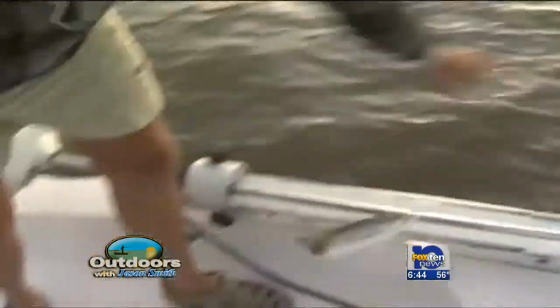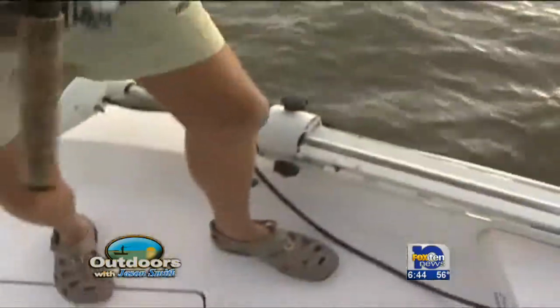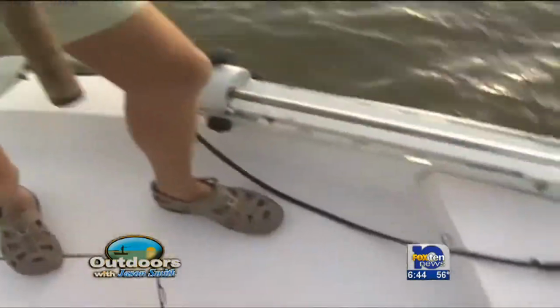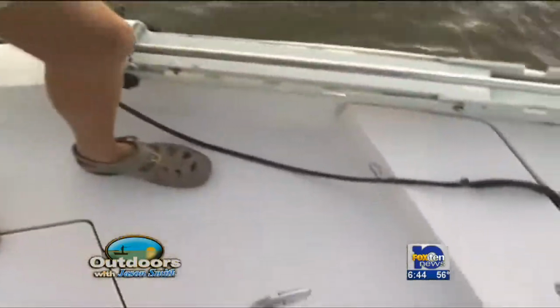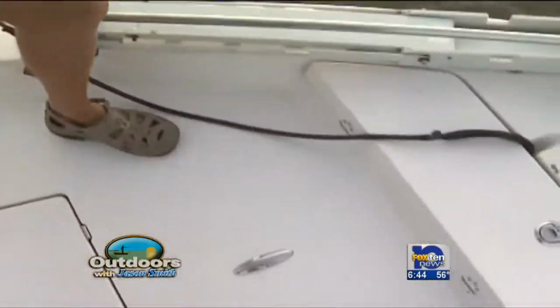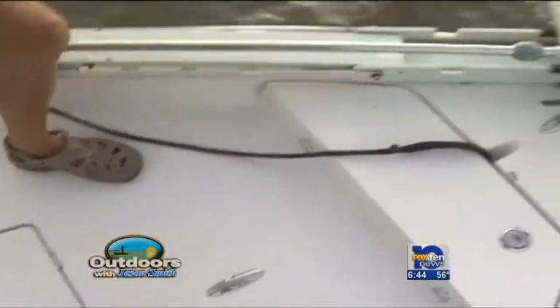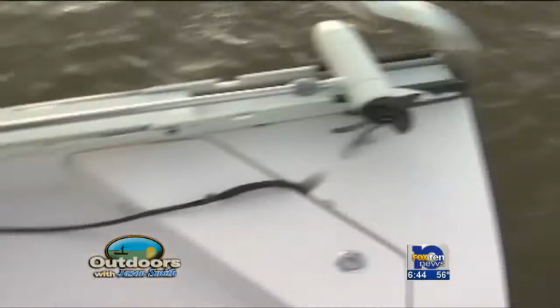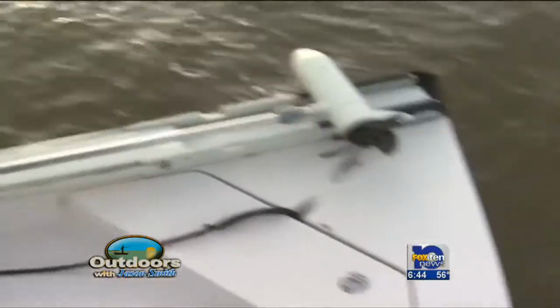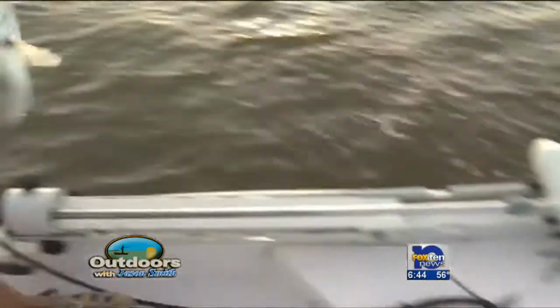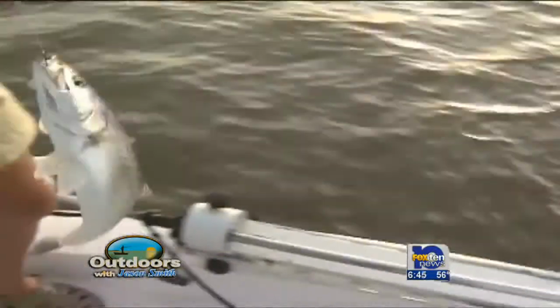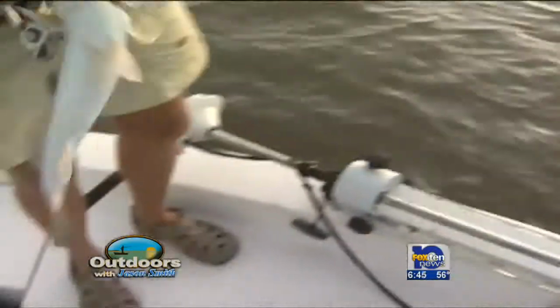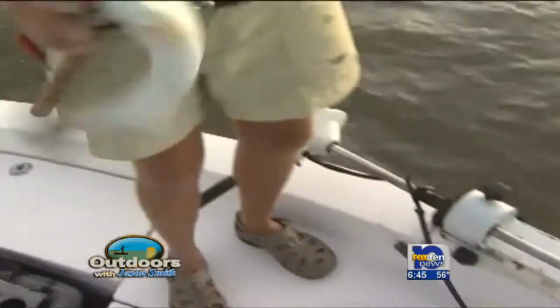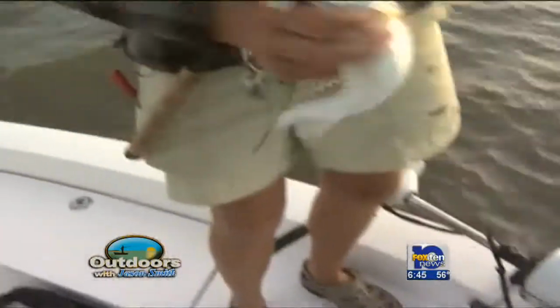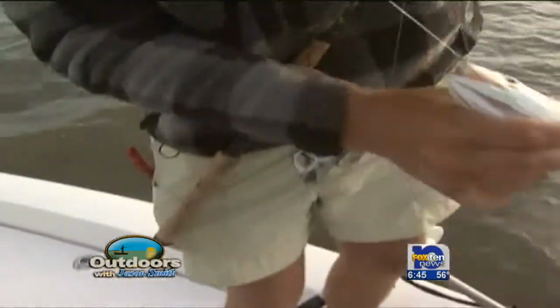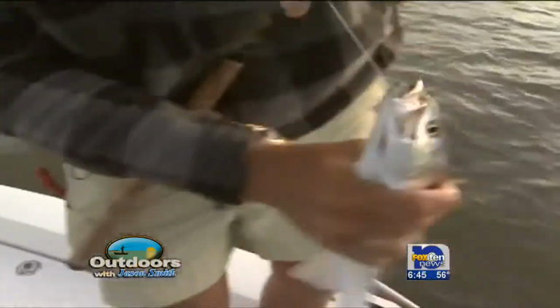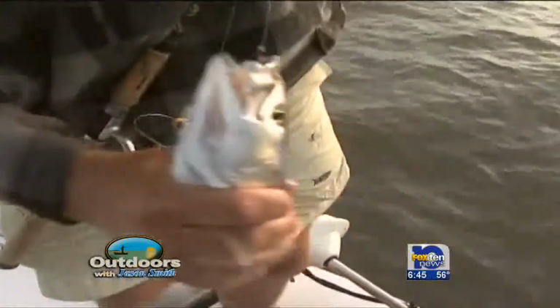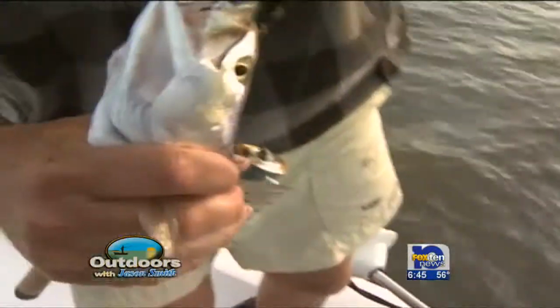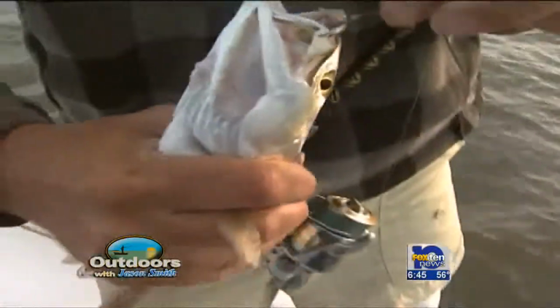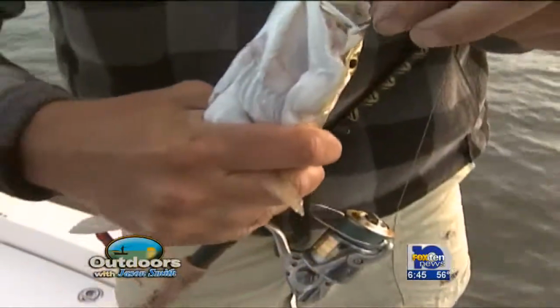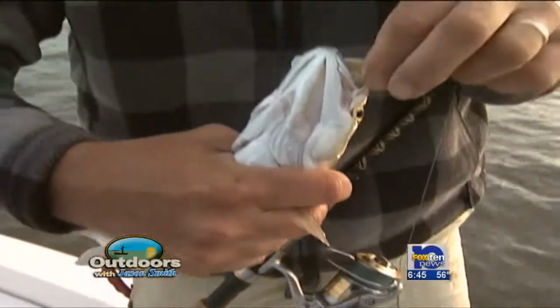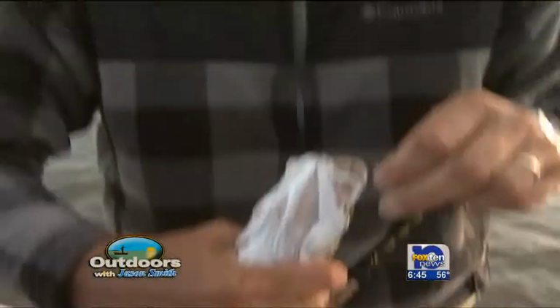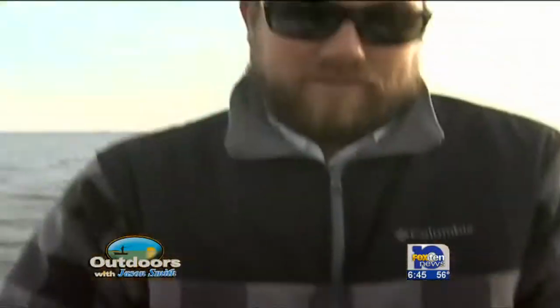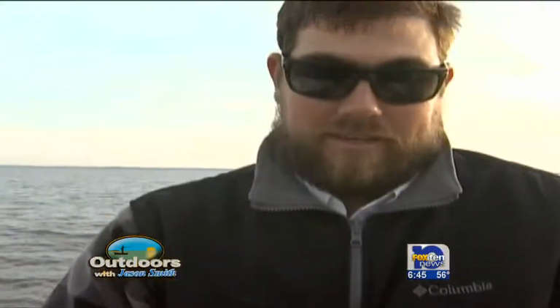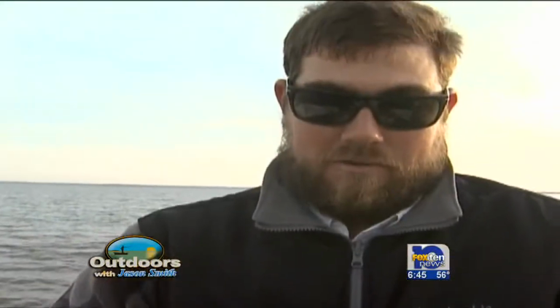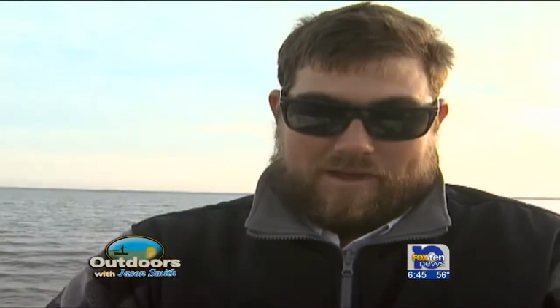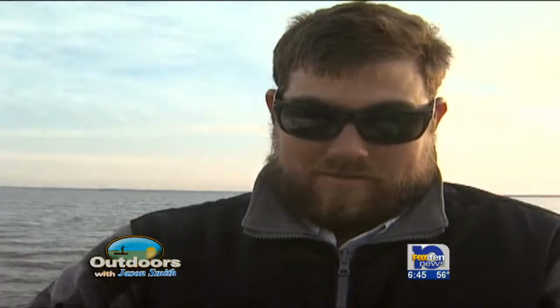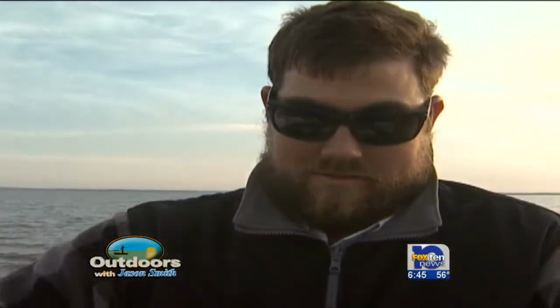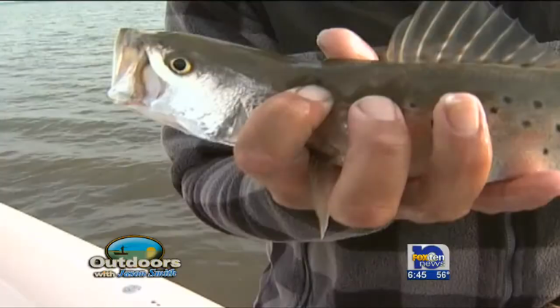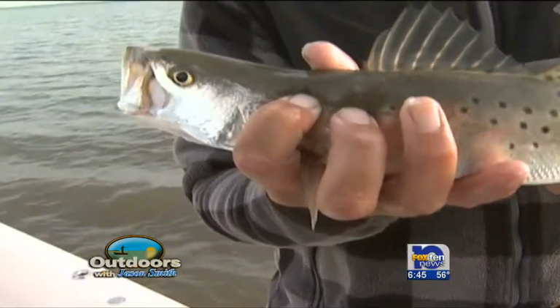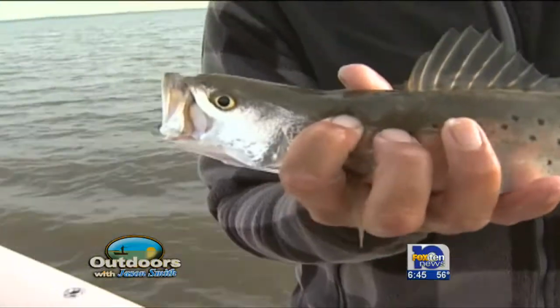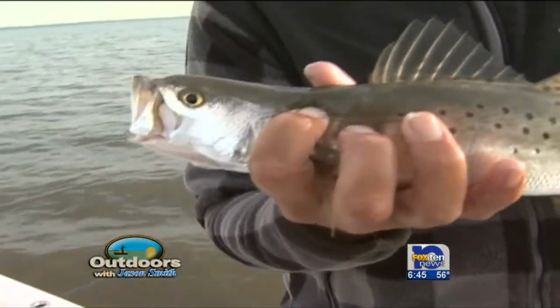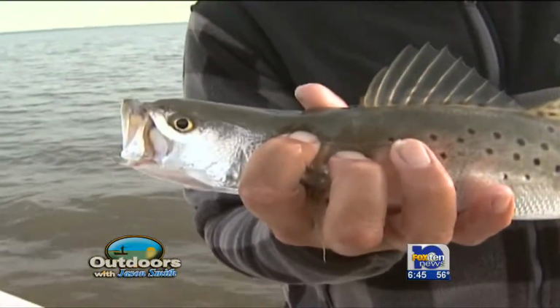In typical Richard fashion, getting the hot hand early. Pretty little fish right there in the corner of the mouth, and you get a nice keeper fish.